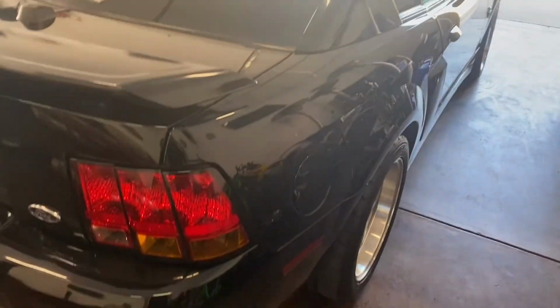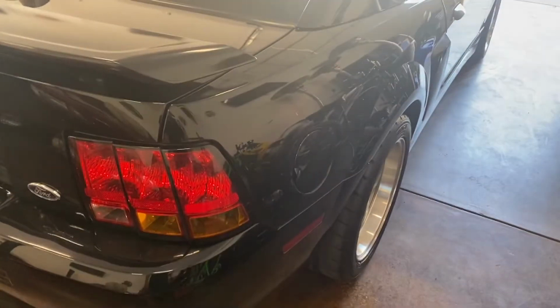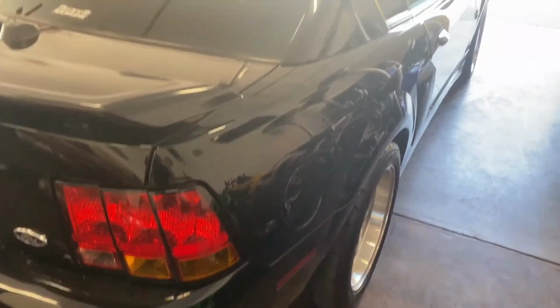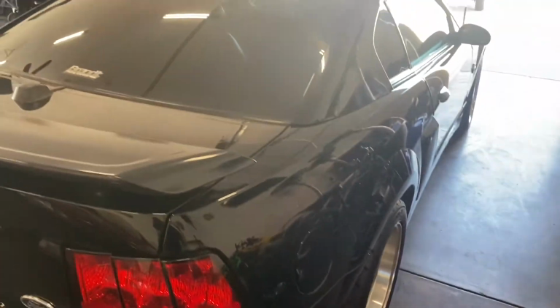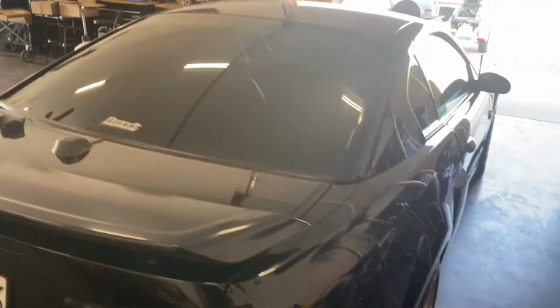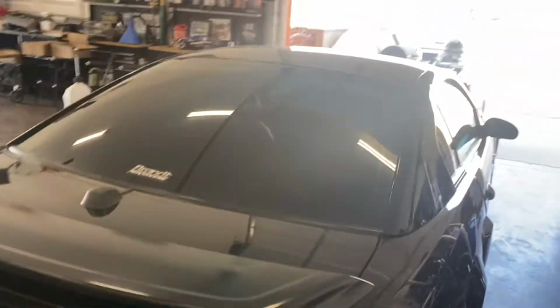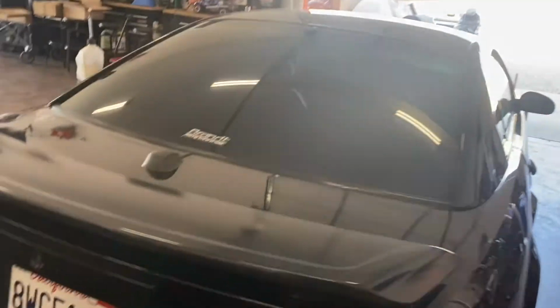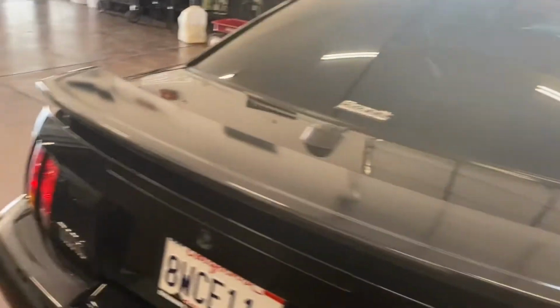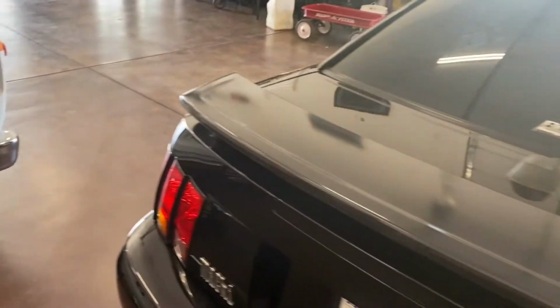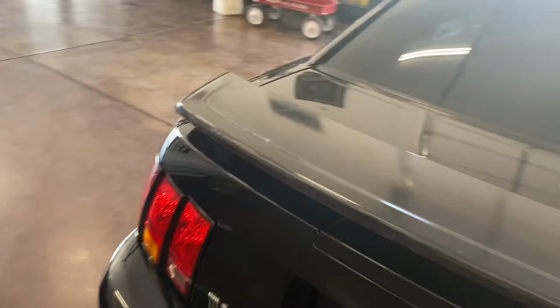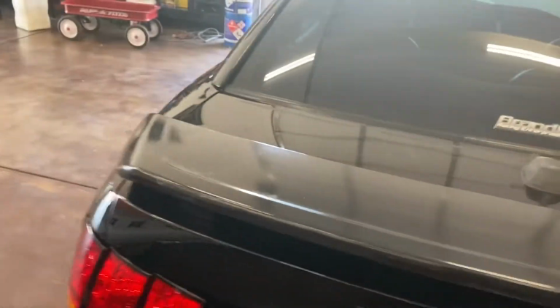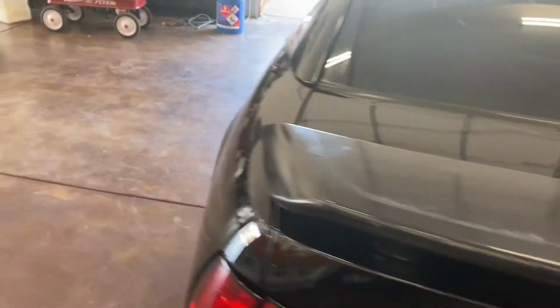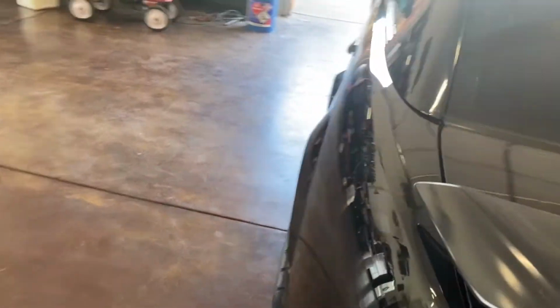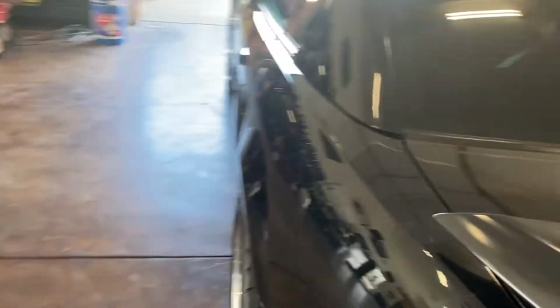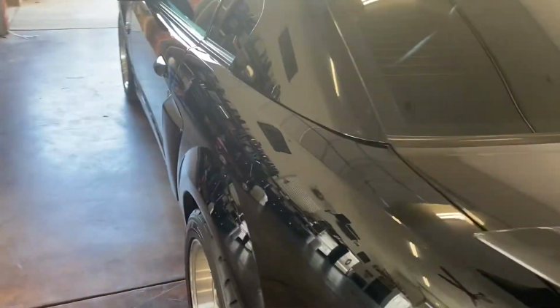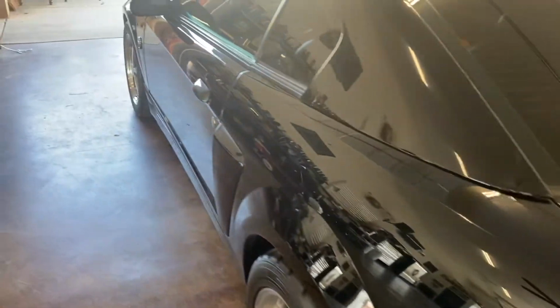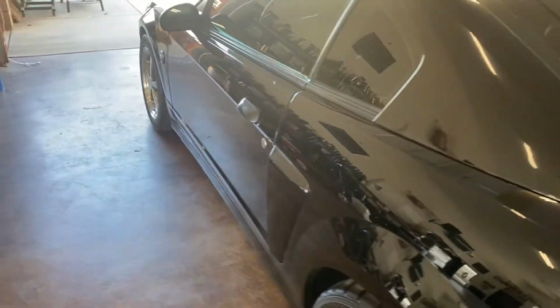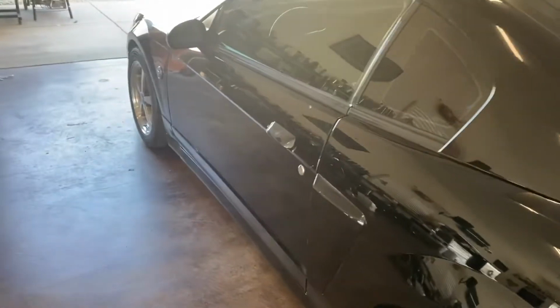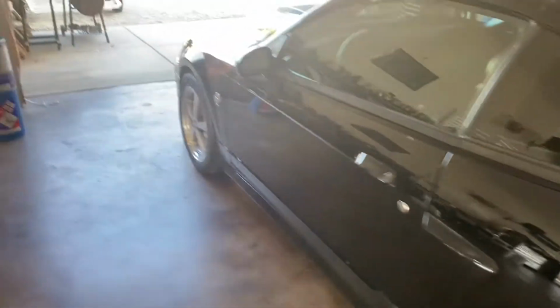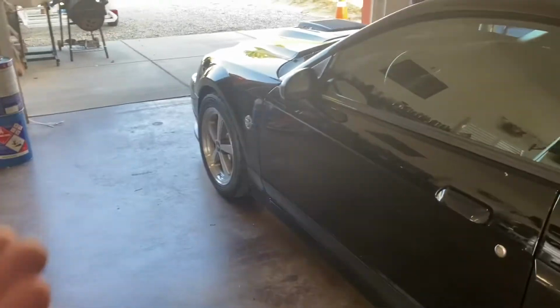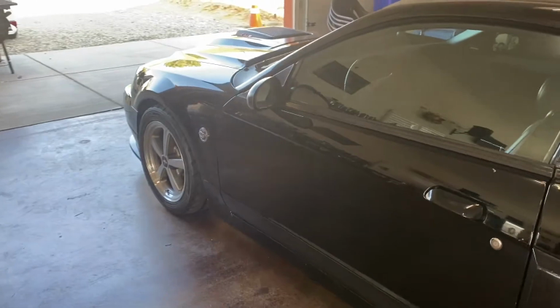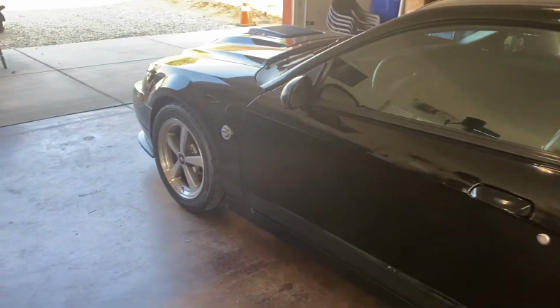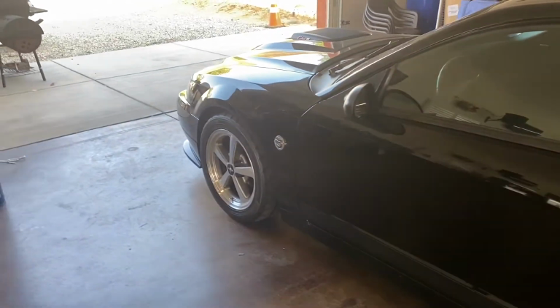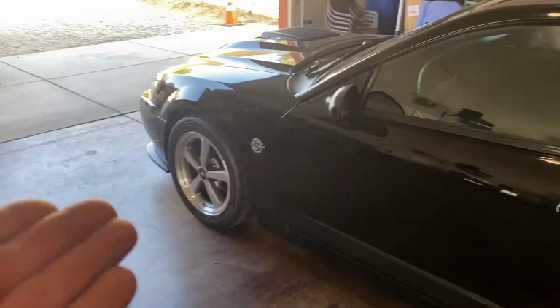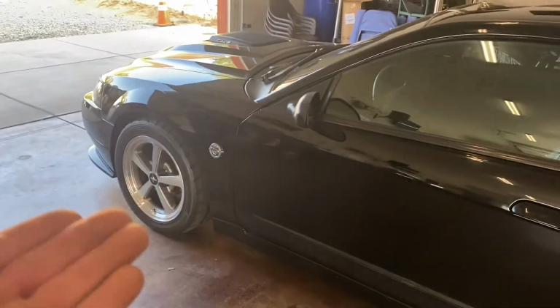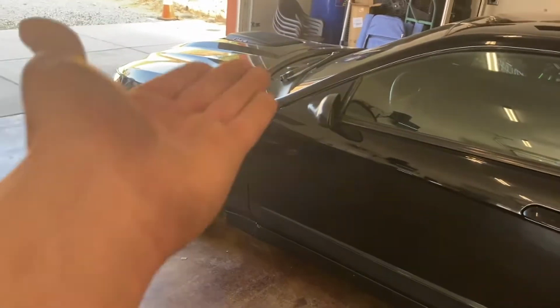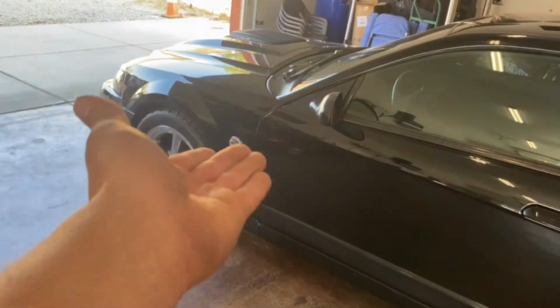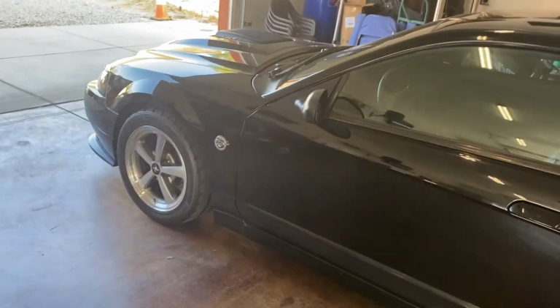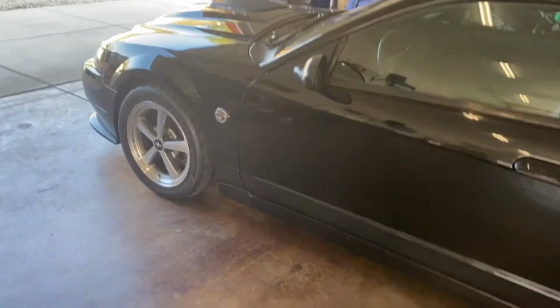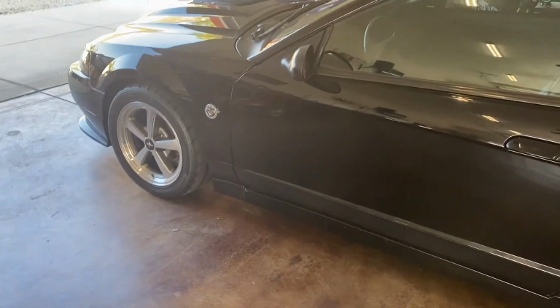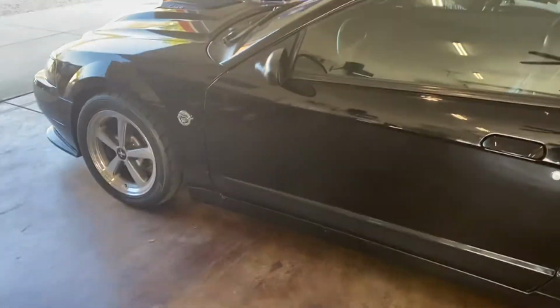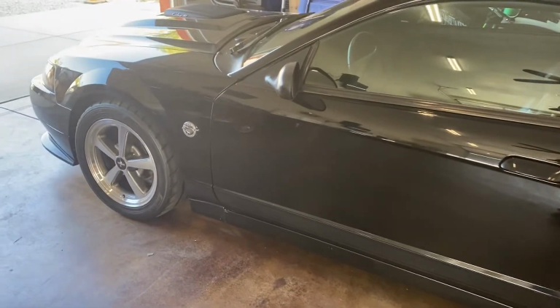The car then sat for almost a year because it took me a while to get the money together and put a program together to get a new engine in the car. Since I got the new engine in, I pretty much had to replace everything.